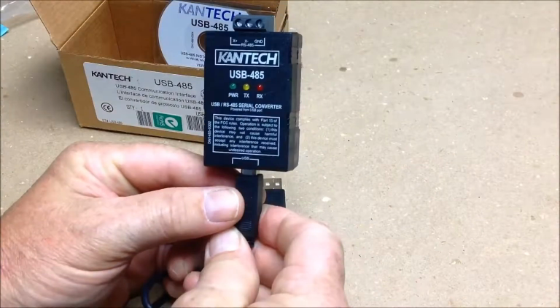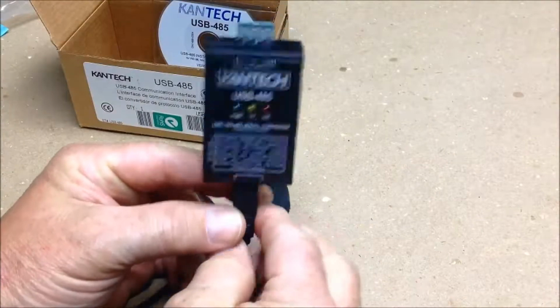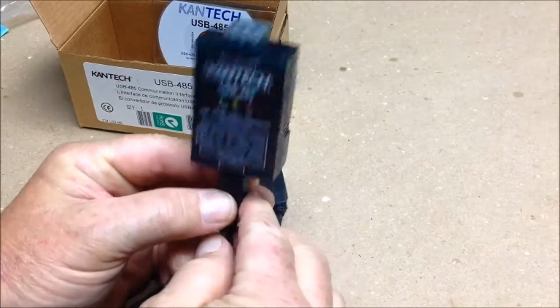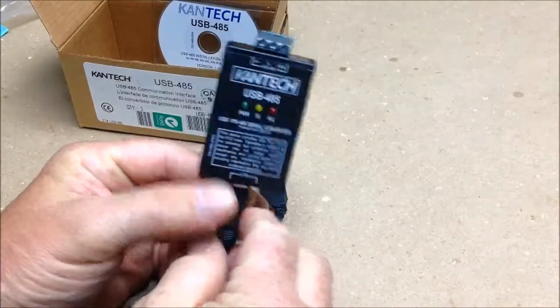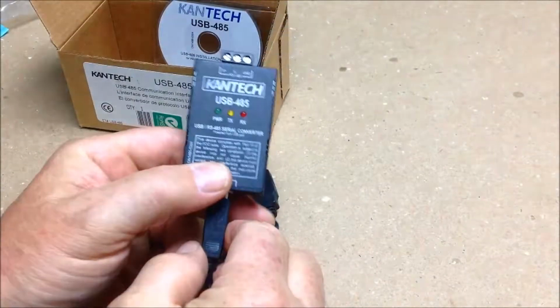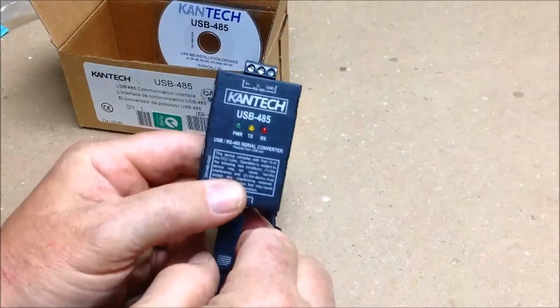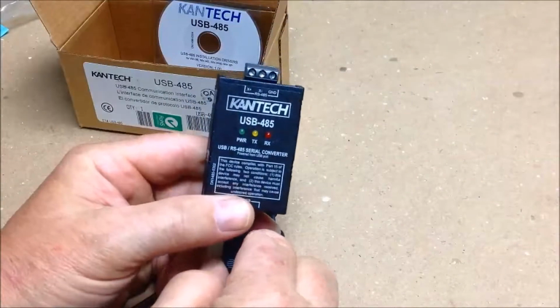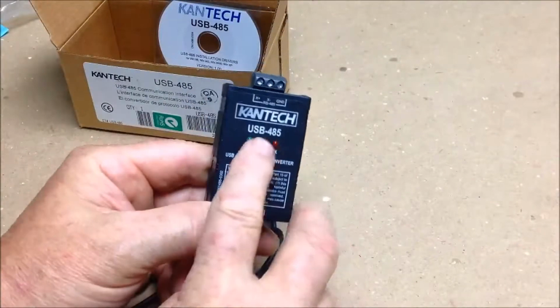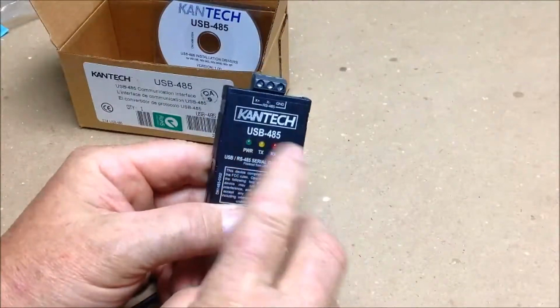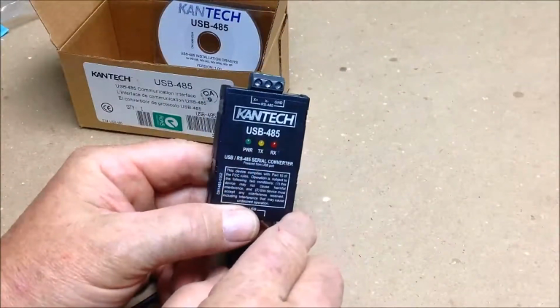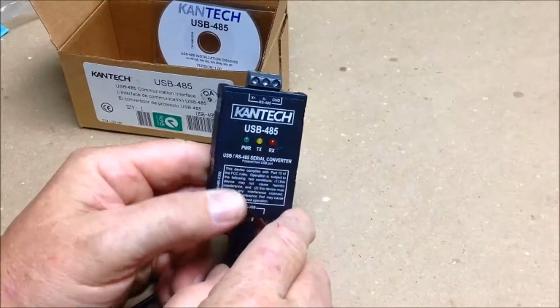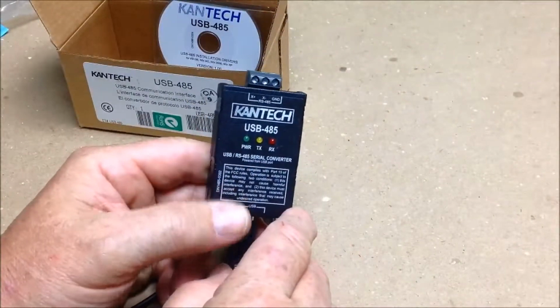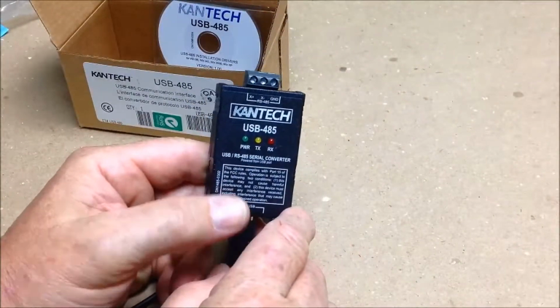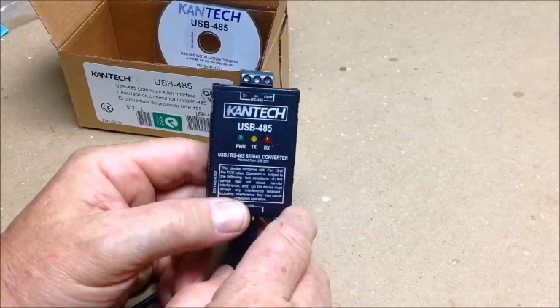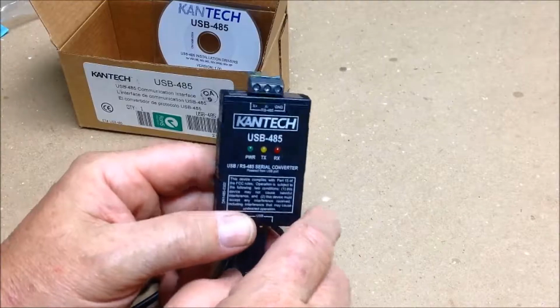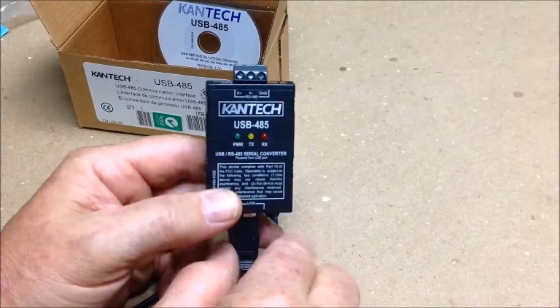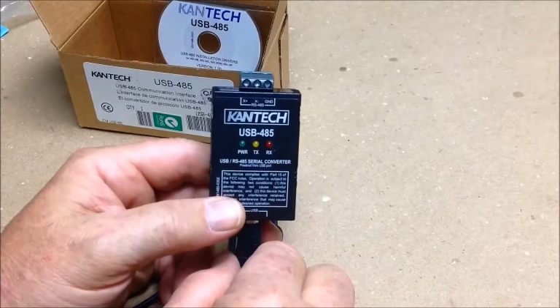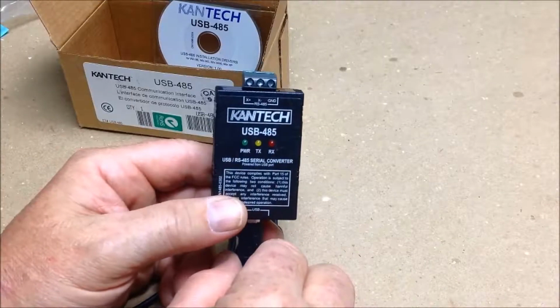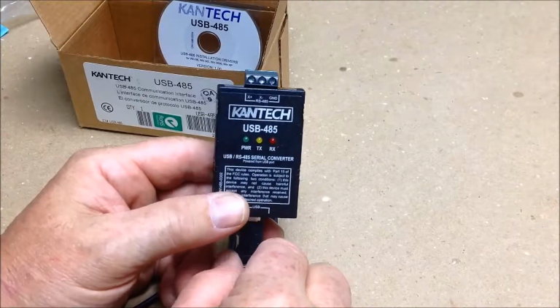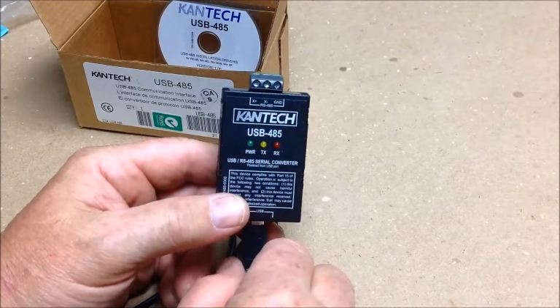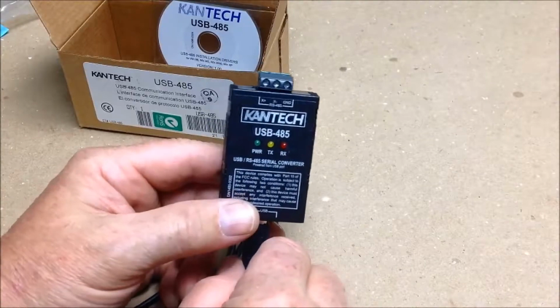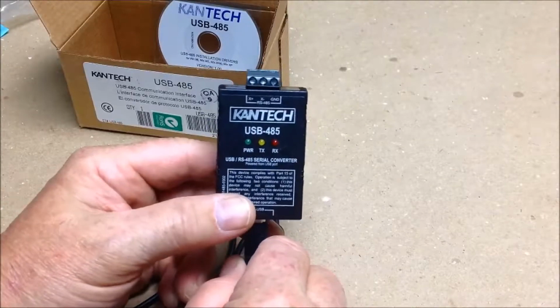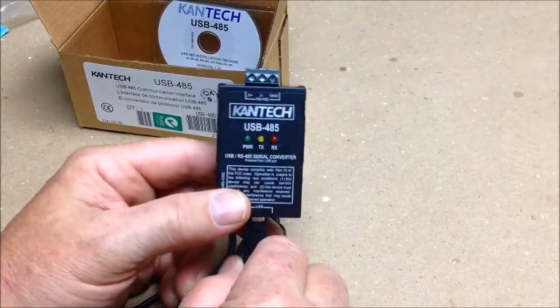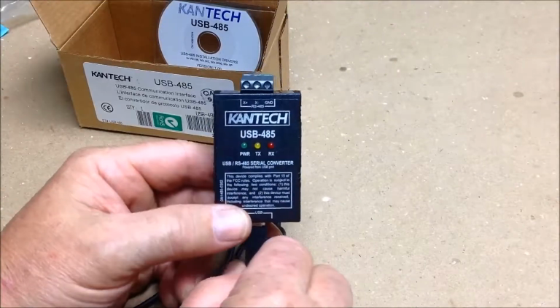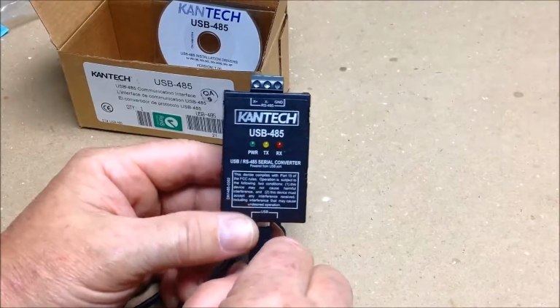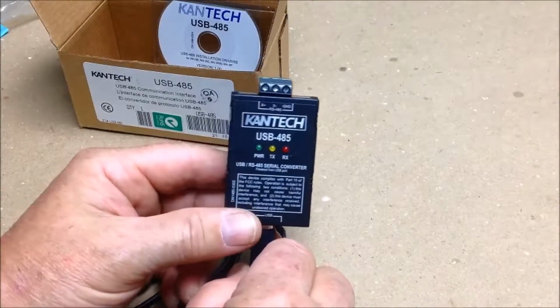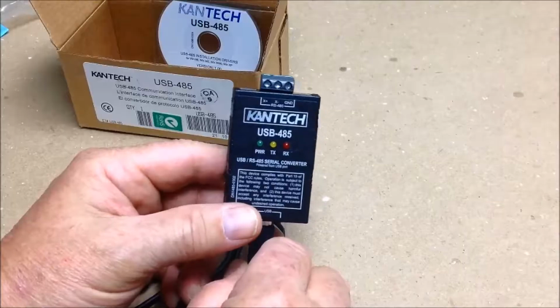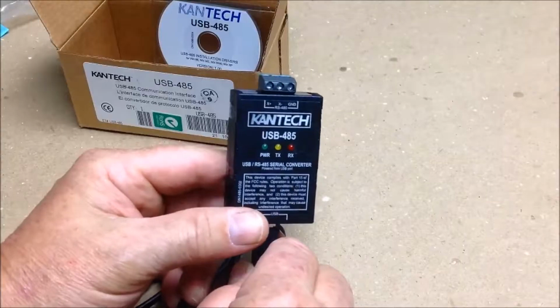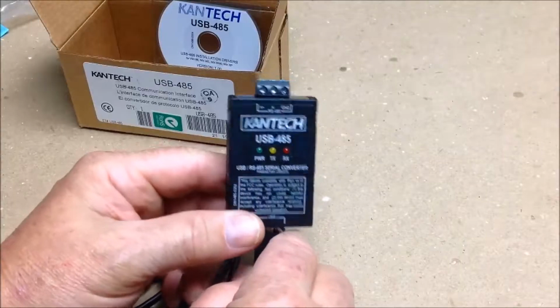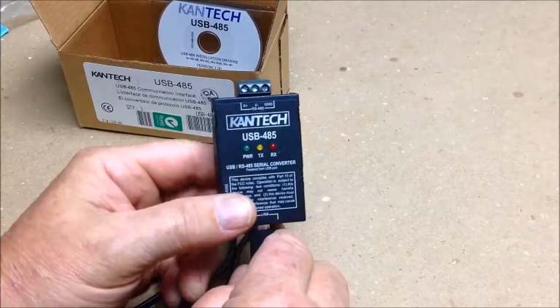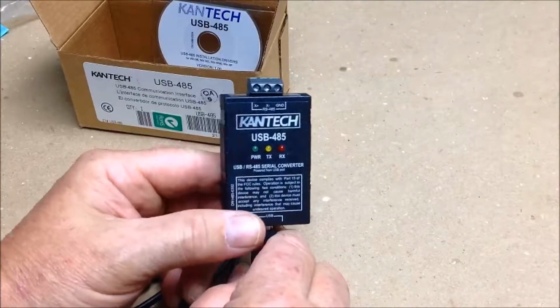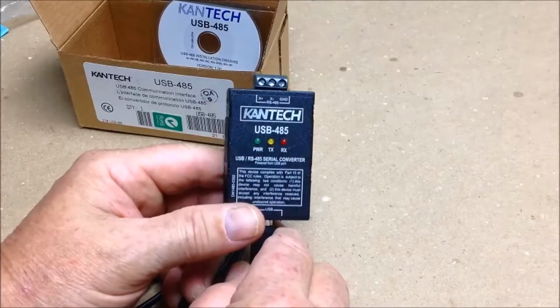It's a very simple device. Some people don't know what the 485 means, but it's a long distance transmission protocol. Initially it was designed for one kilometer in length.